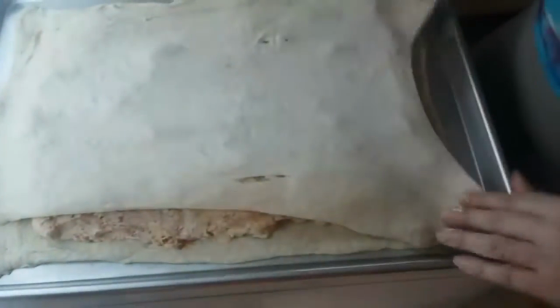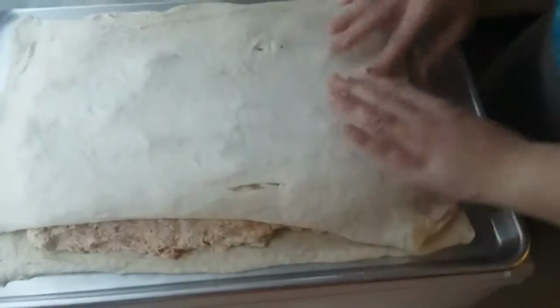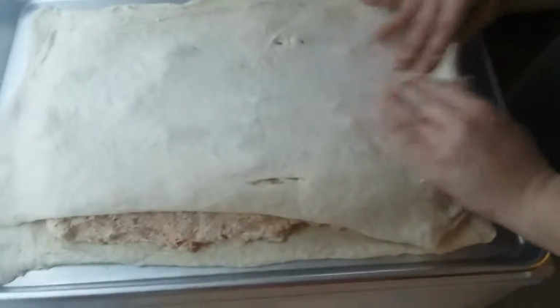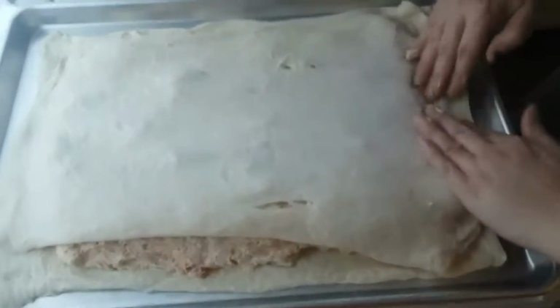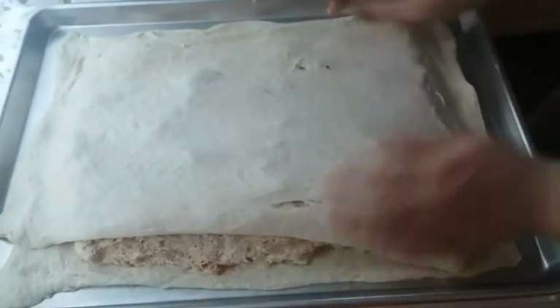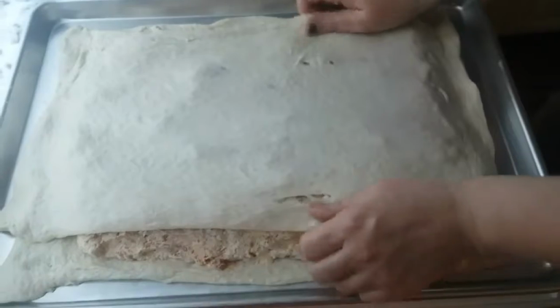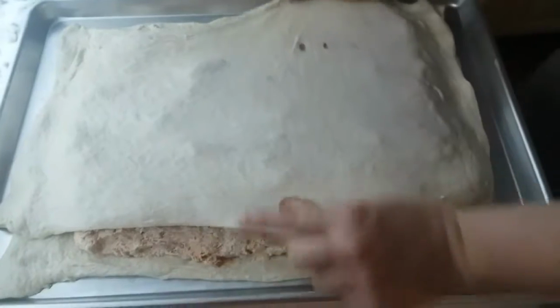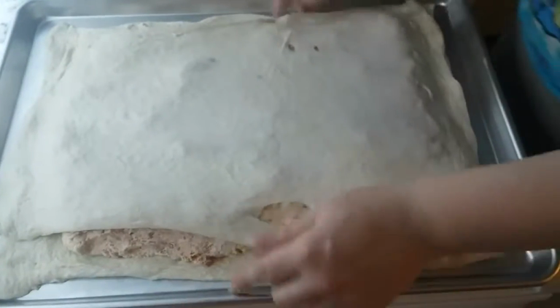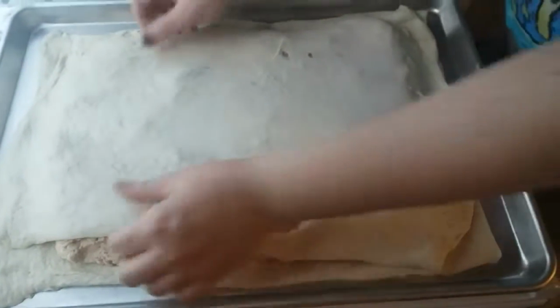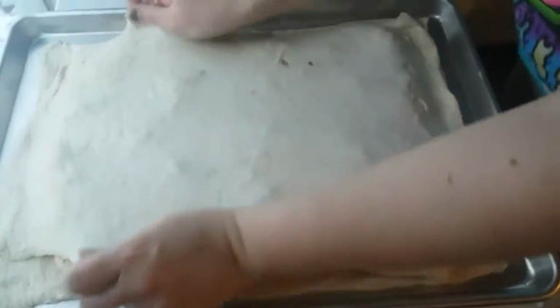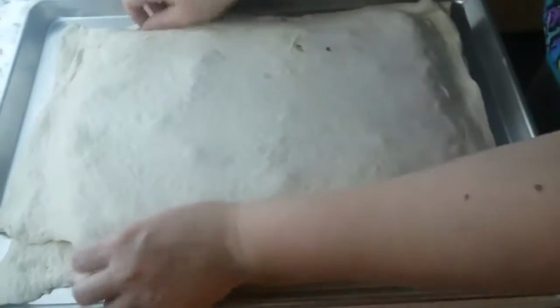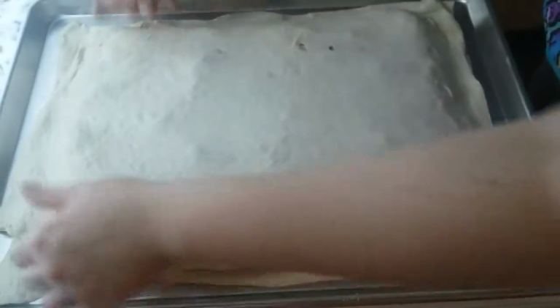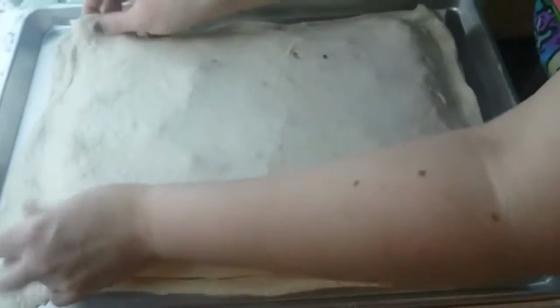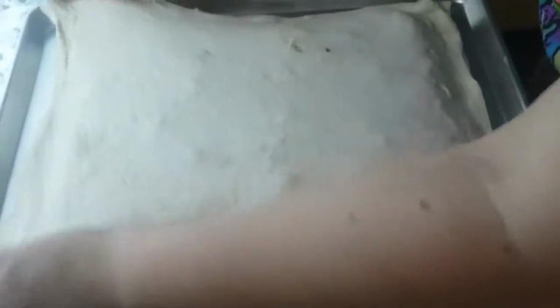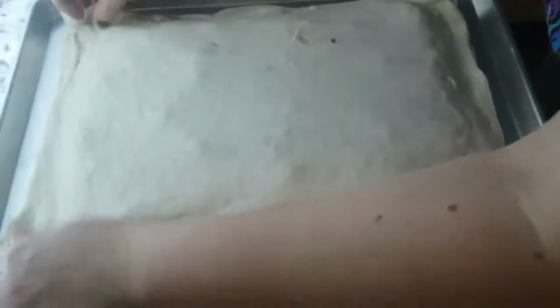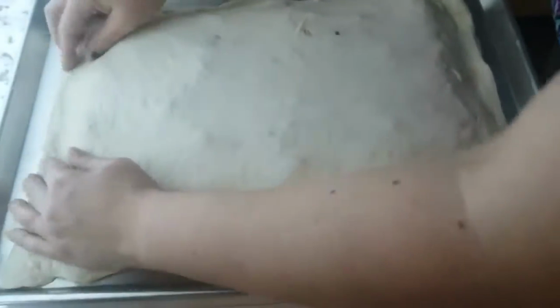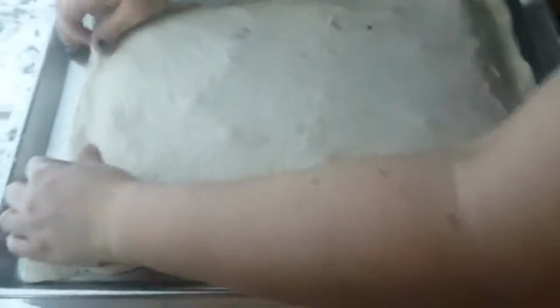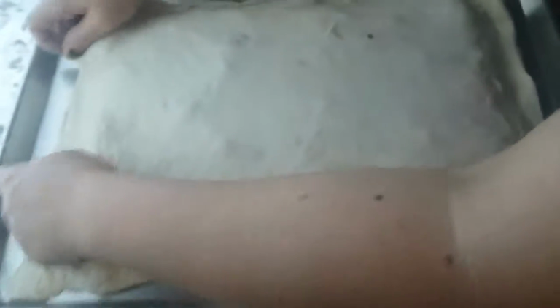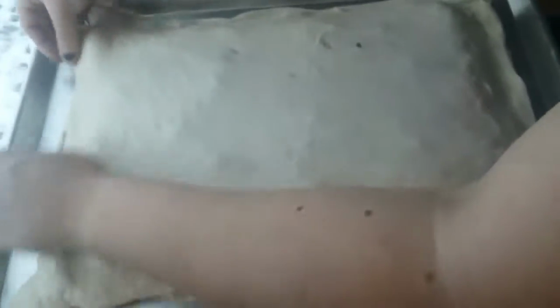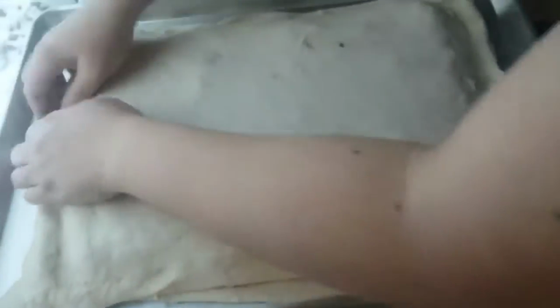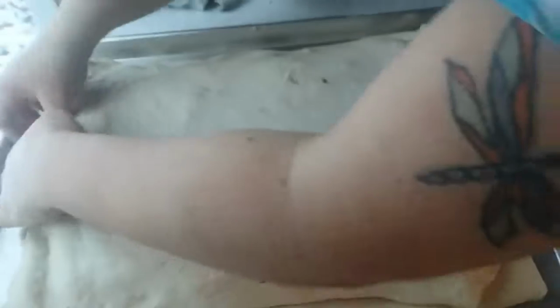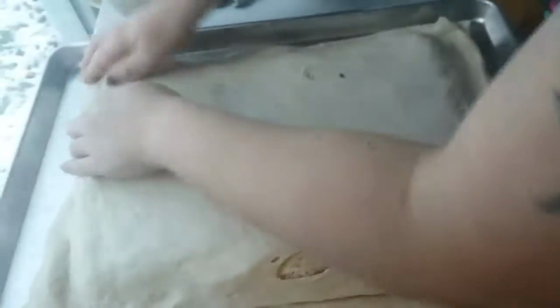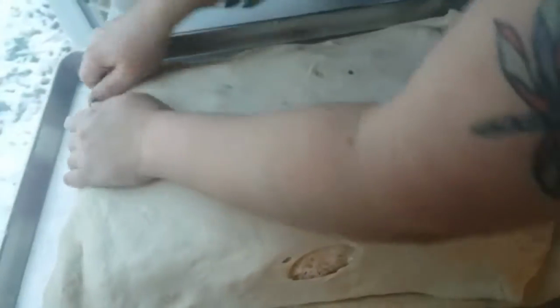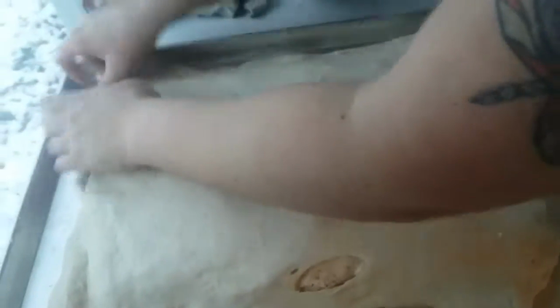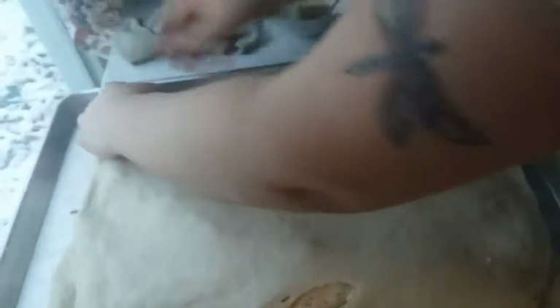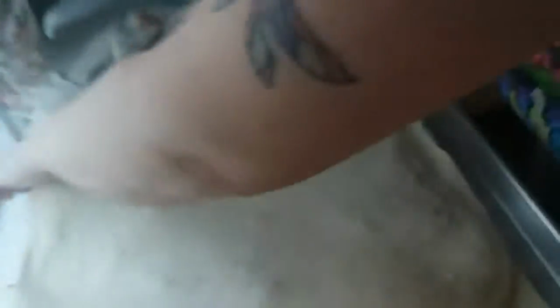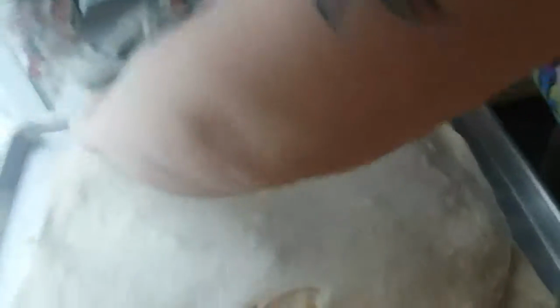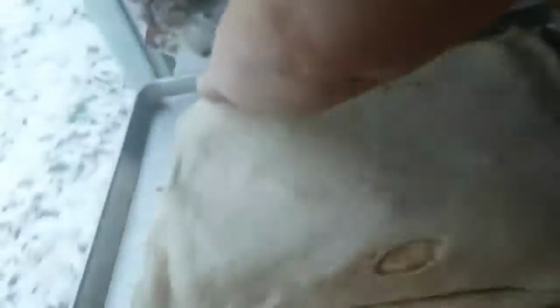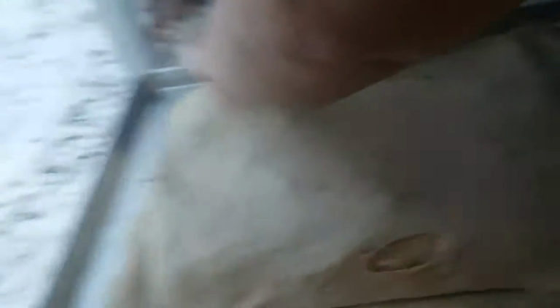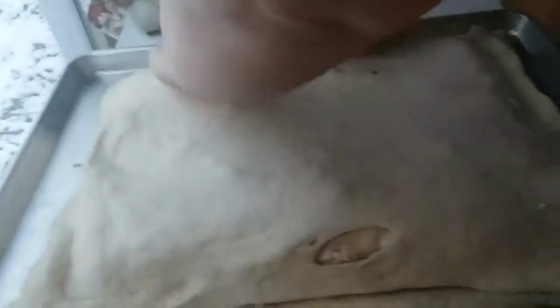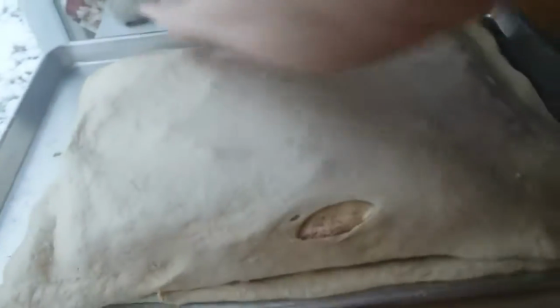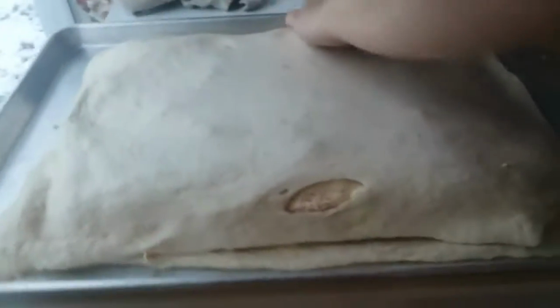It's made with fresh sausage, ricotta, and fresh dough. Fresh, fresh, fresh. Well, there's other ingredients, but we're not going to tell.